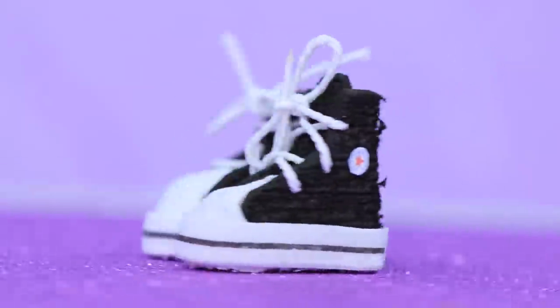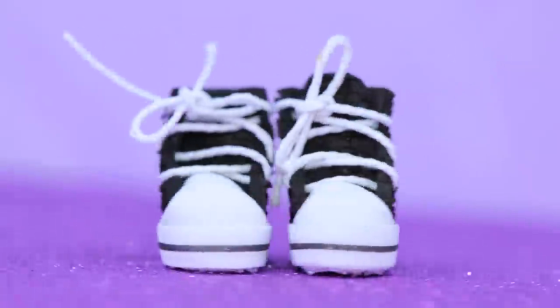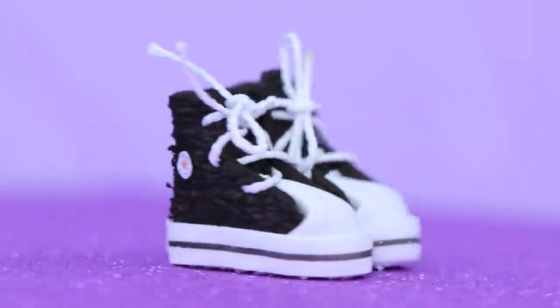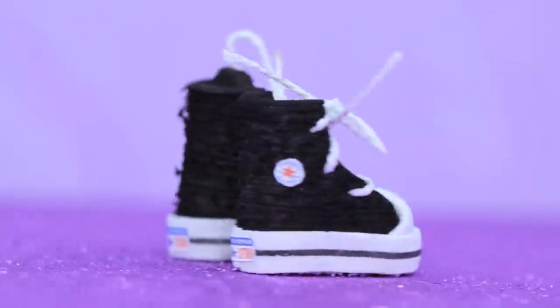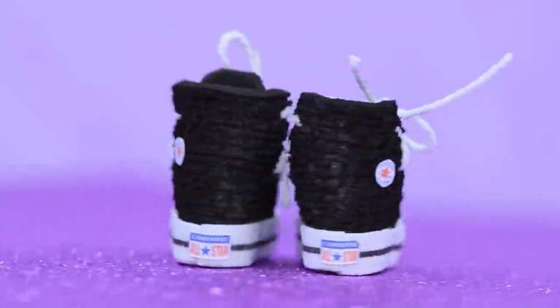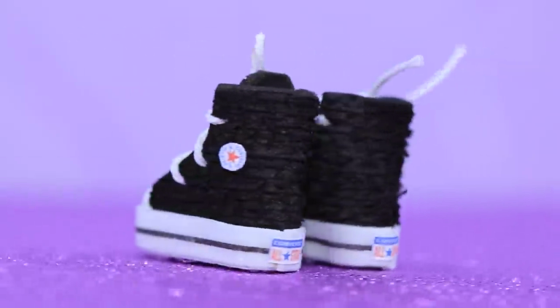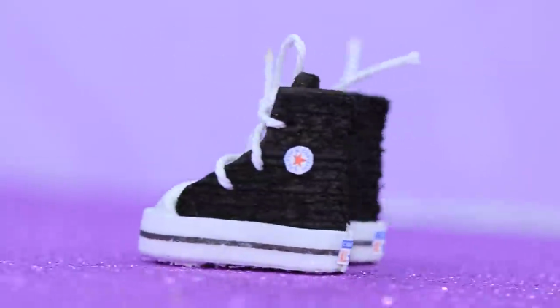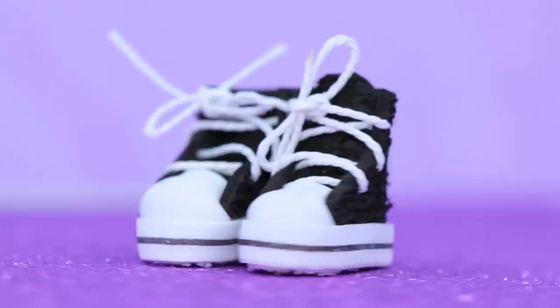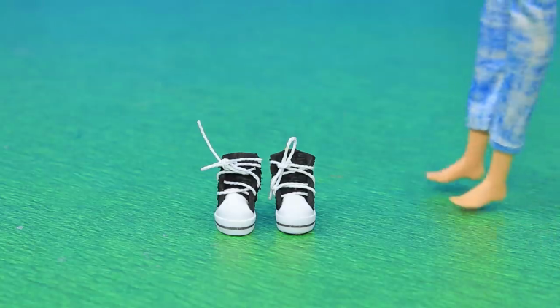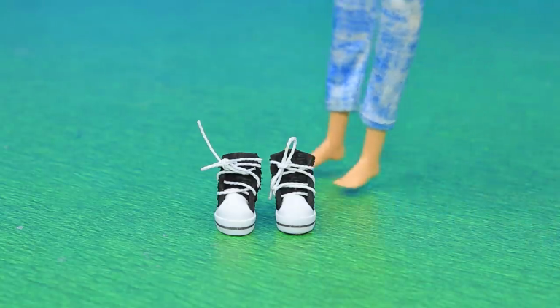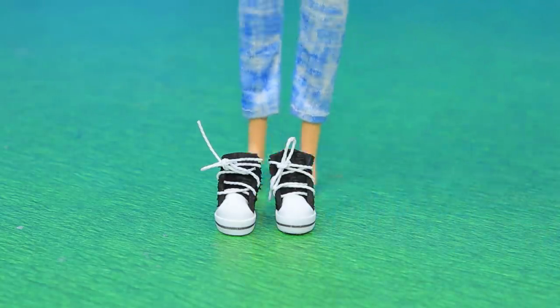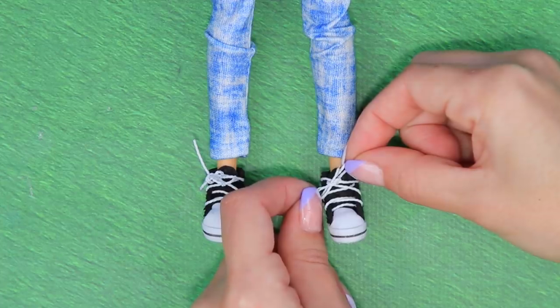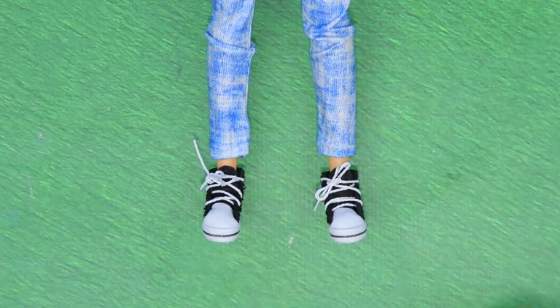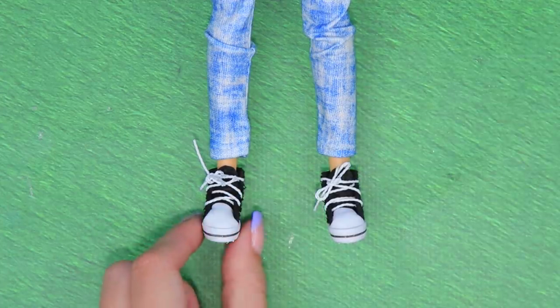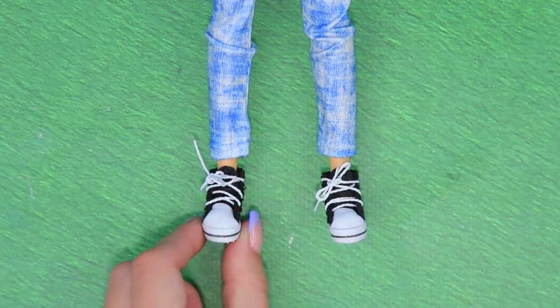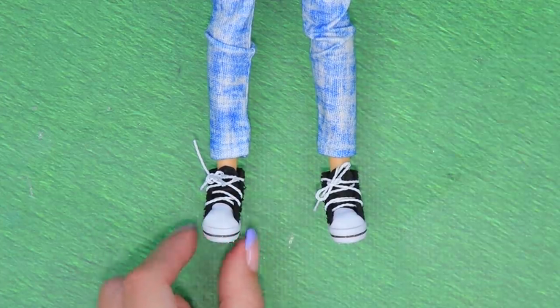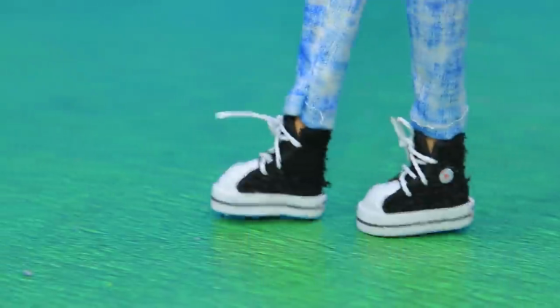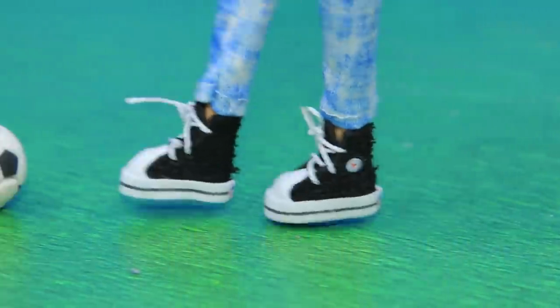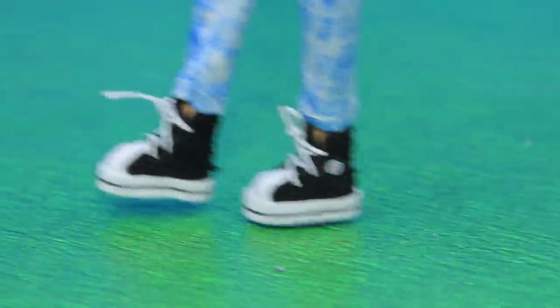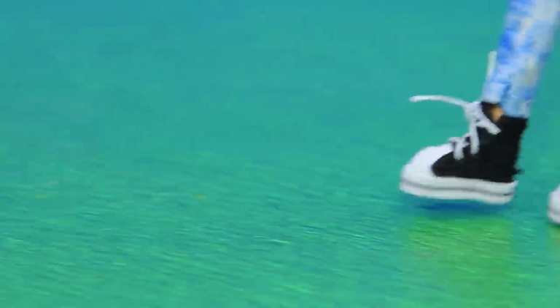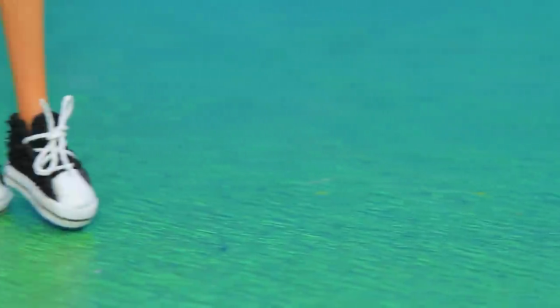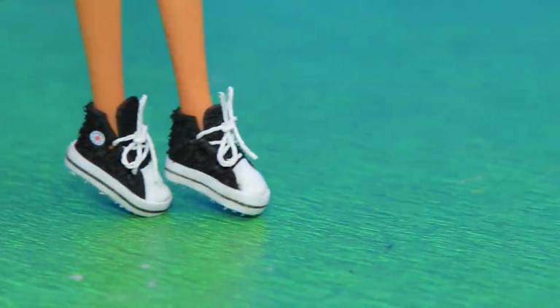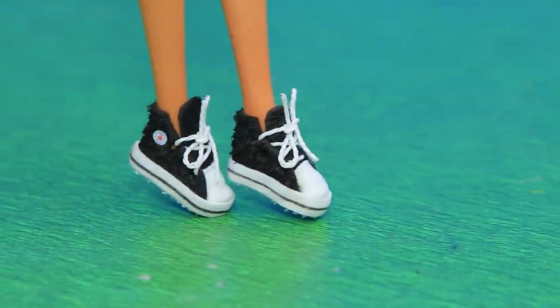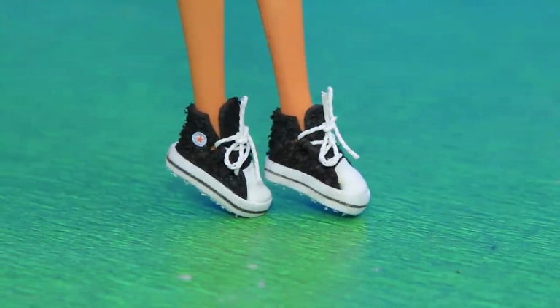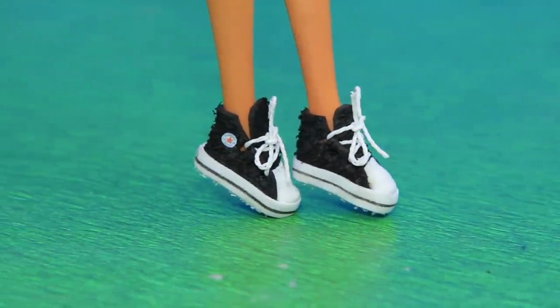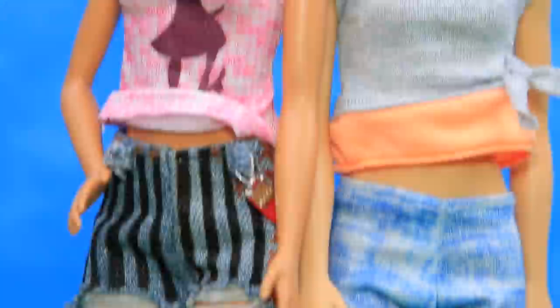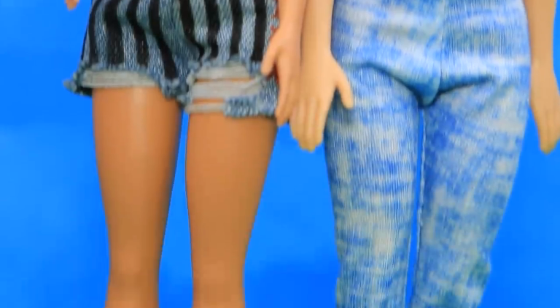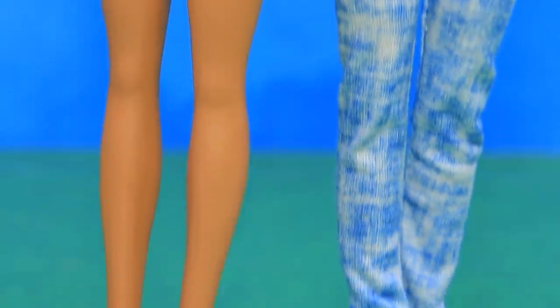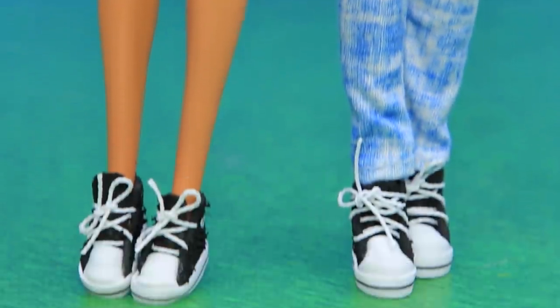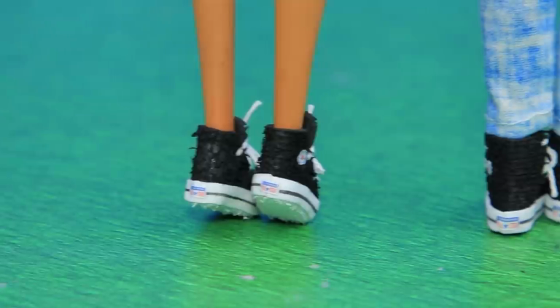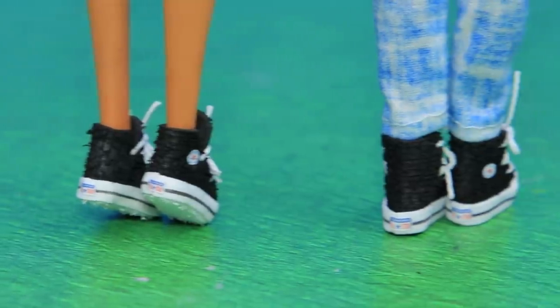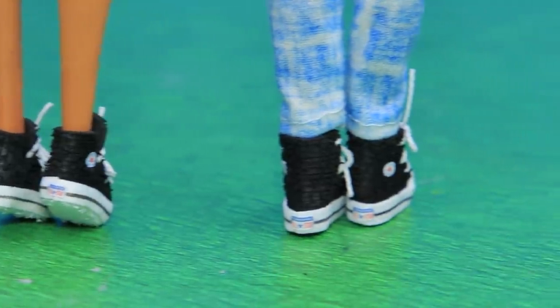Our versatile shoes are done — you can wear them to play football or walk. It's both for girls and boys, and it looks great with jeans and skirts.